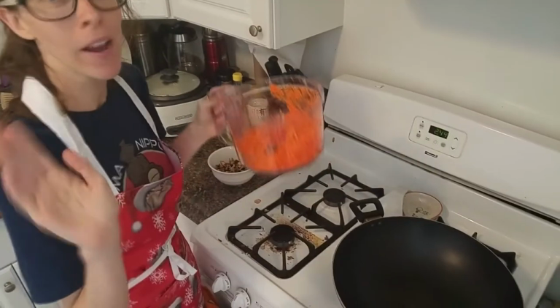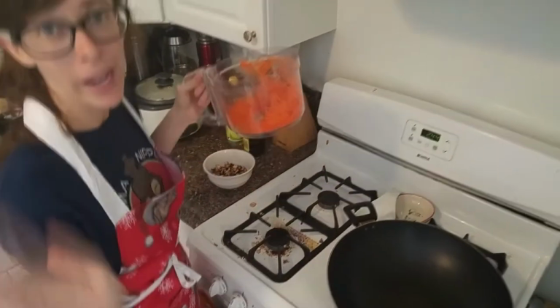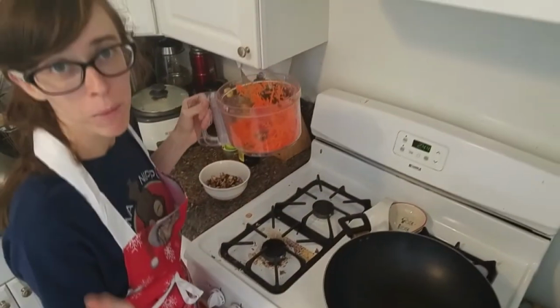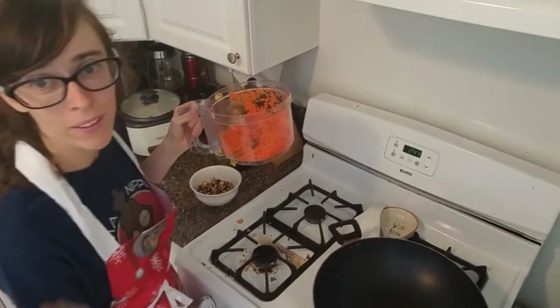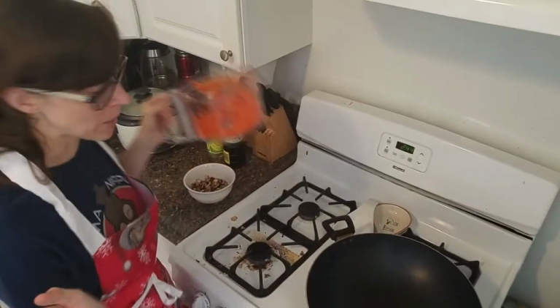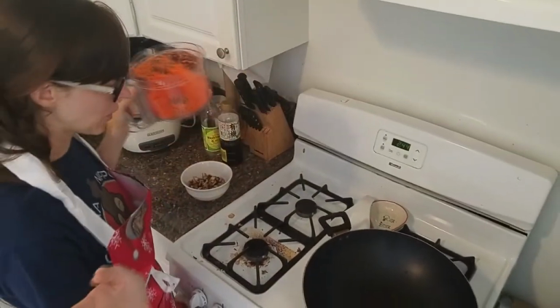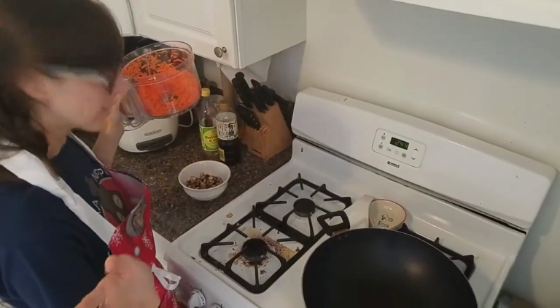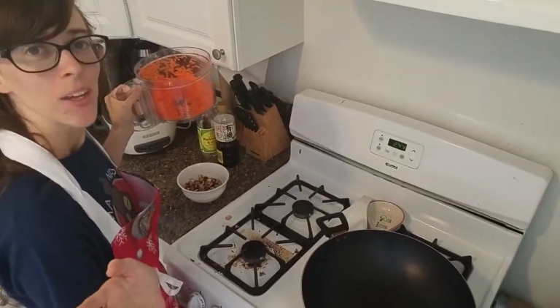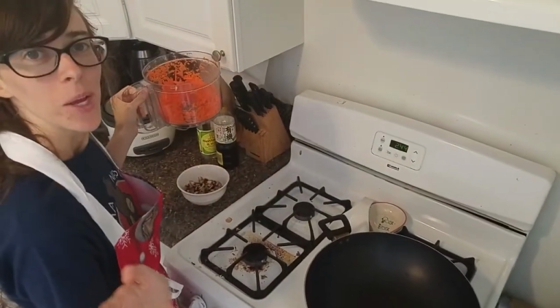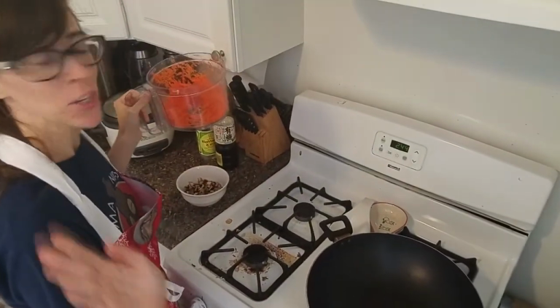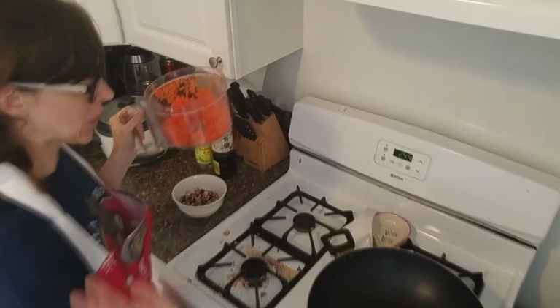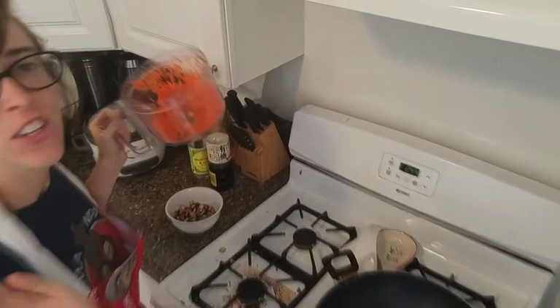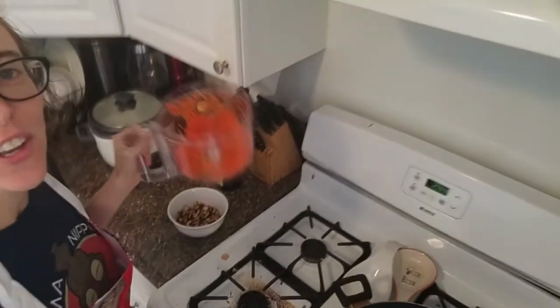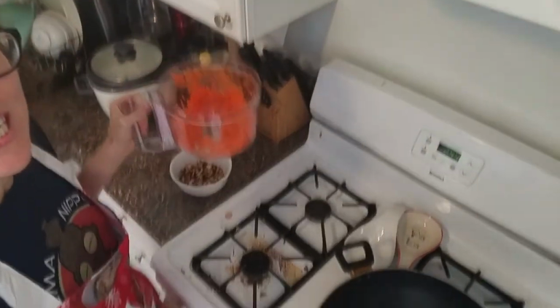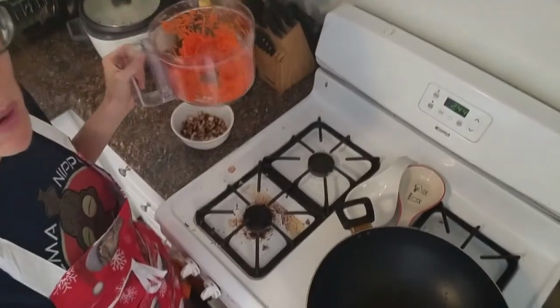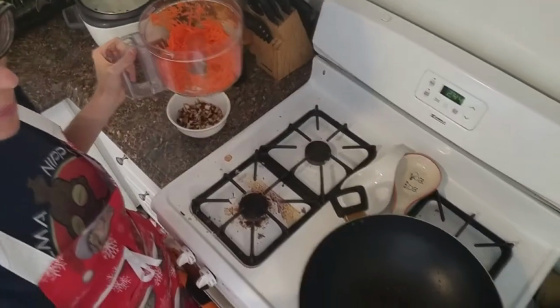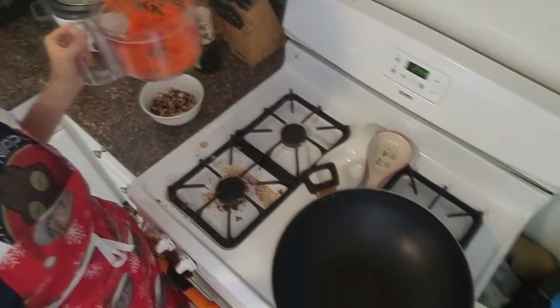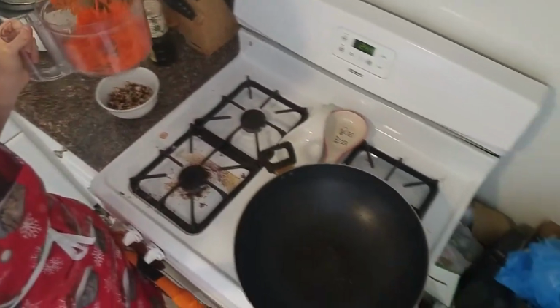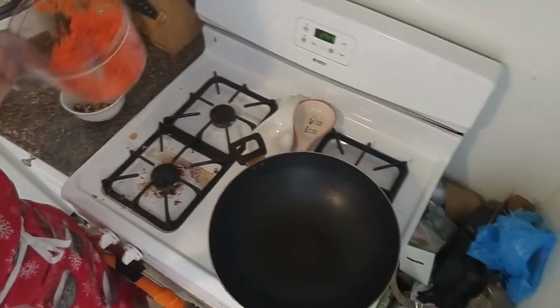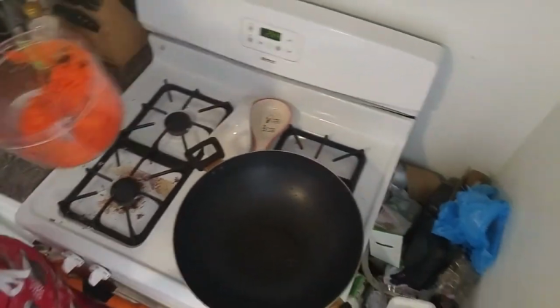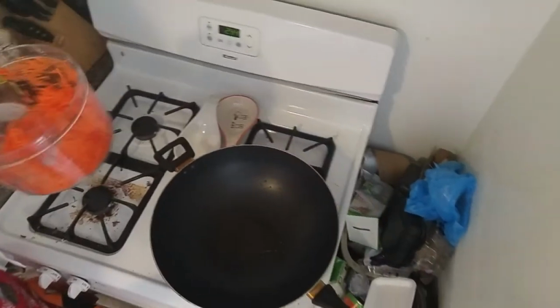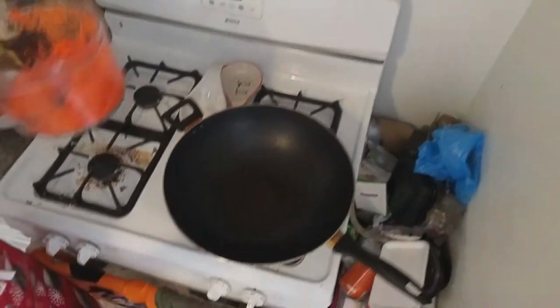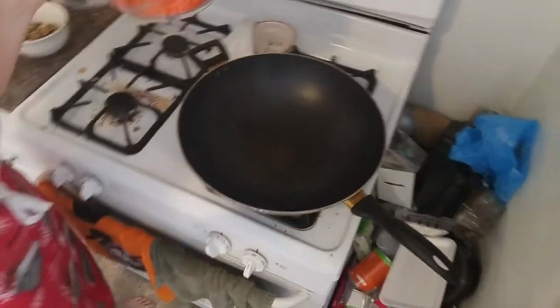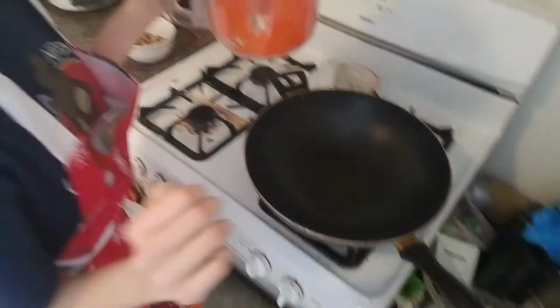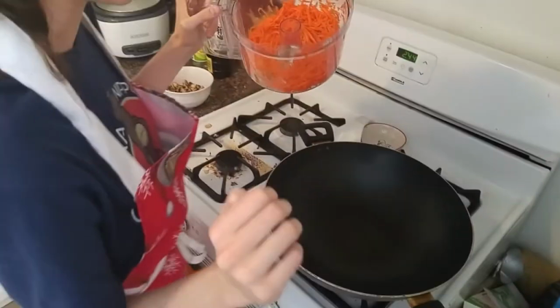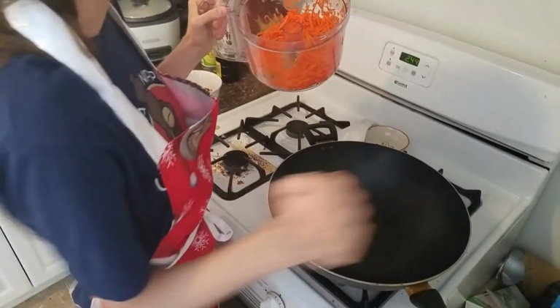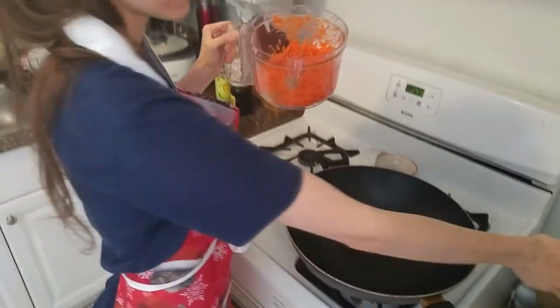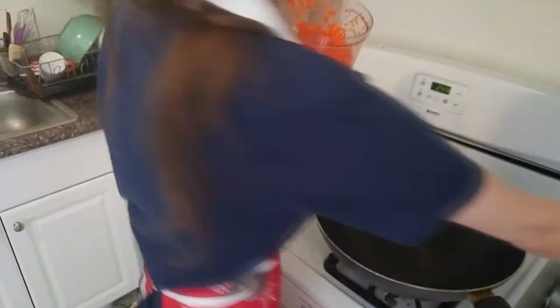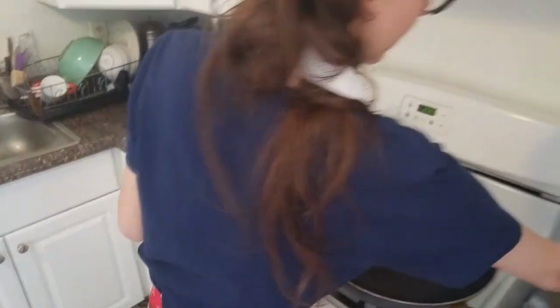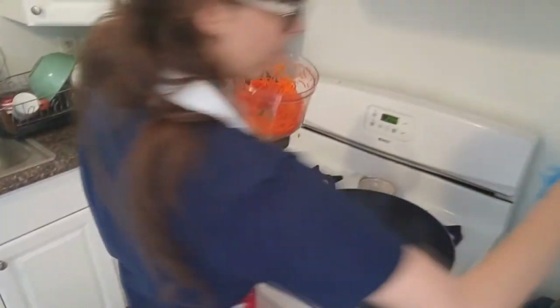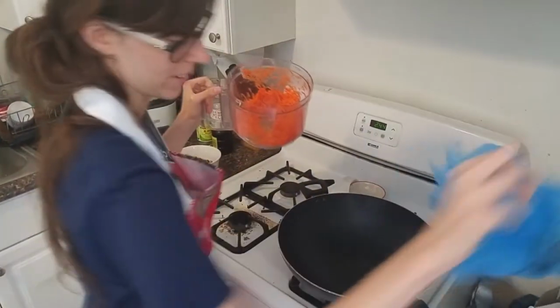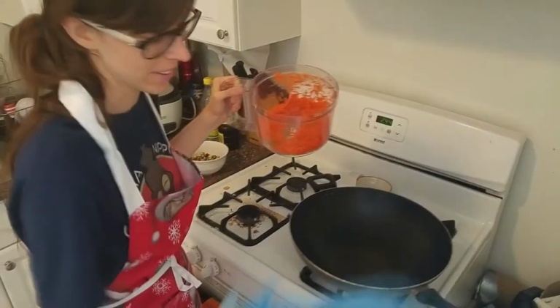Before you do this, make sure your kitchen is as disgusting as possible, including all of the recycling. Why is that in the recycling?